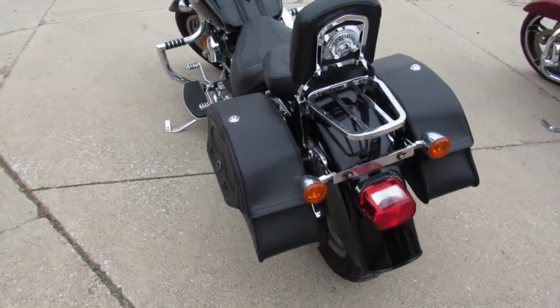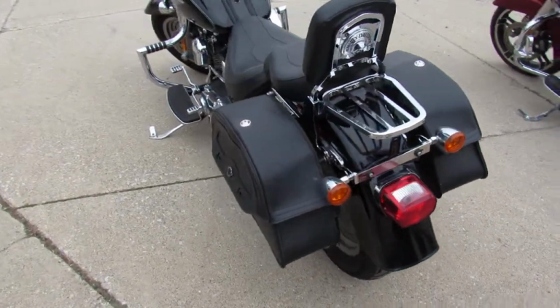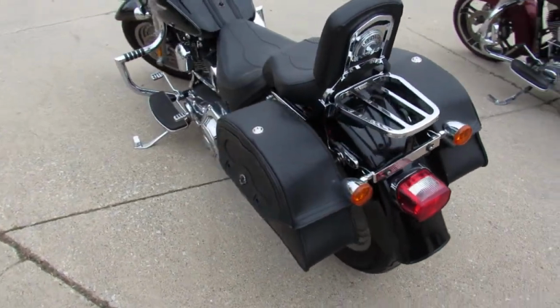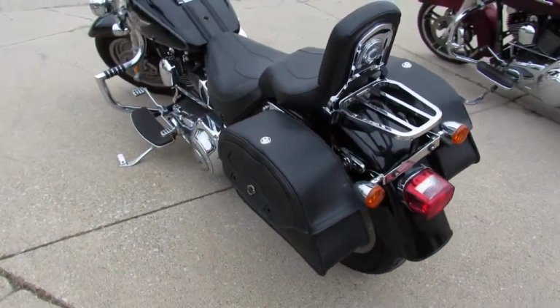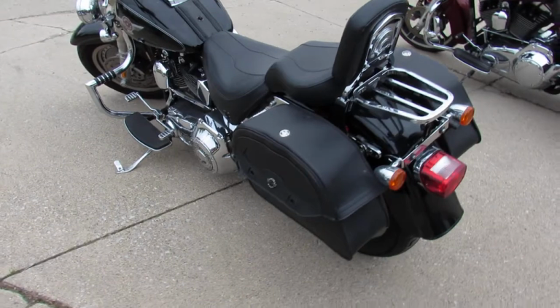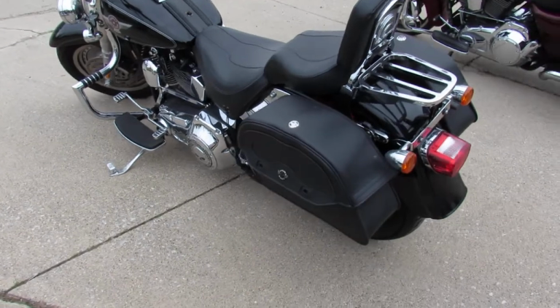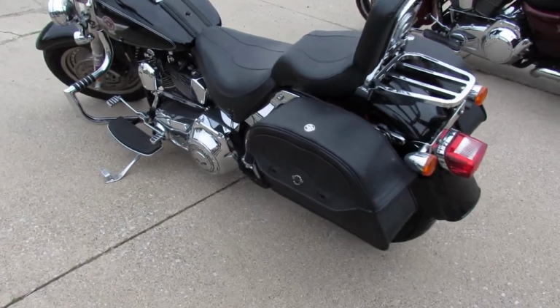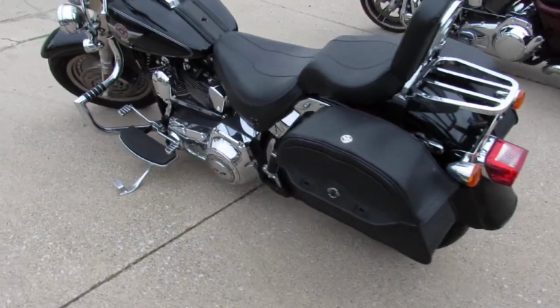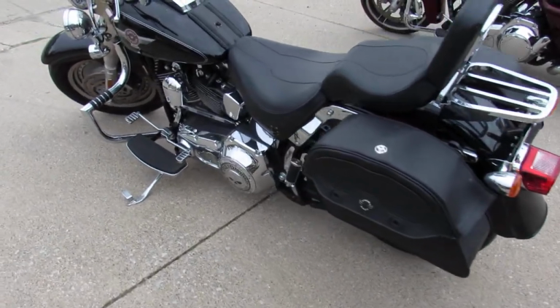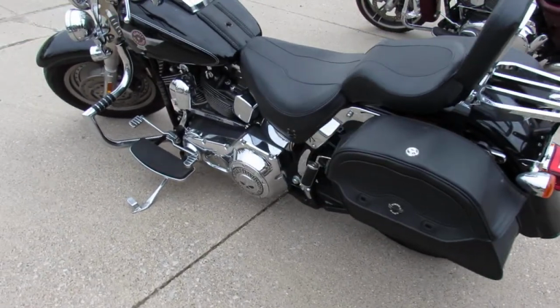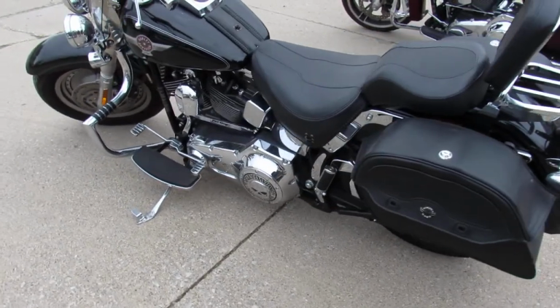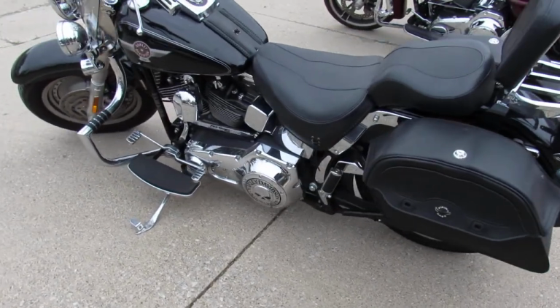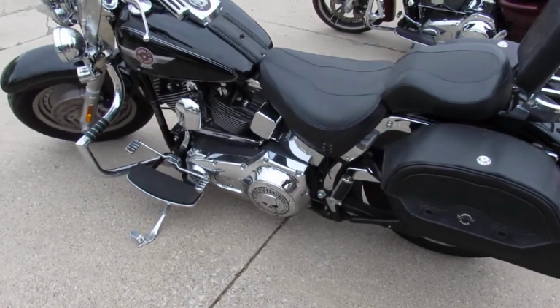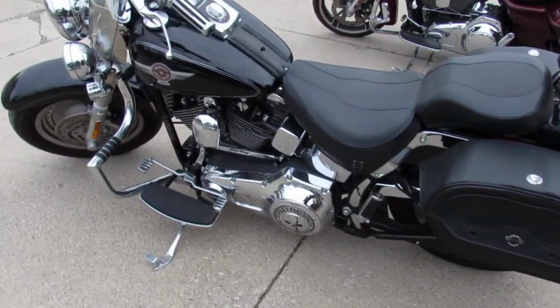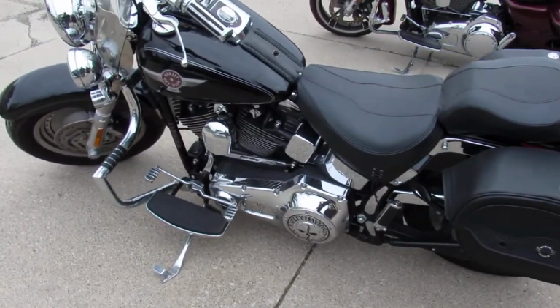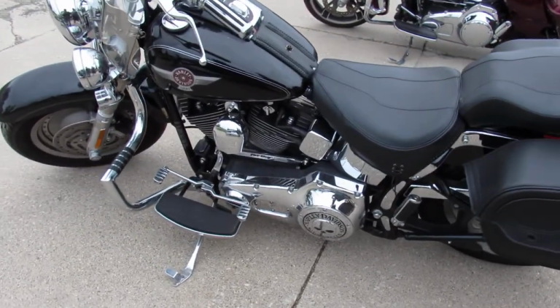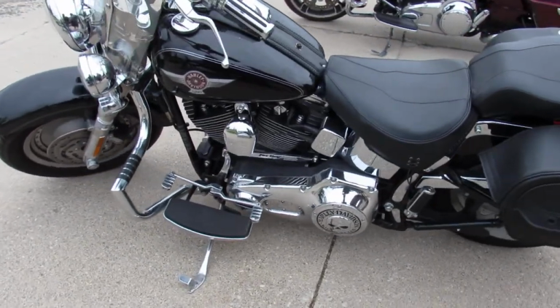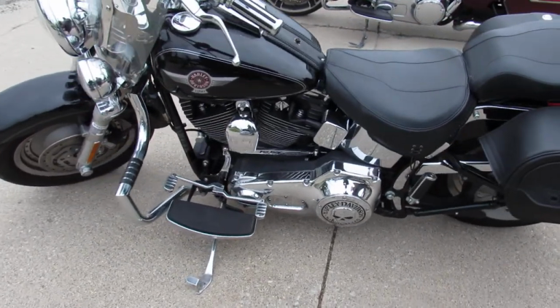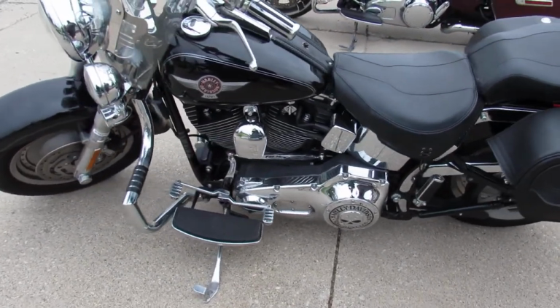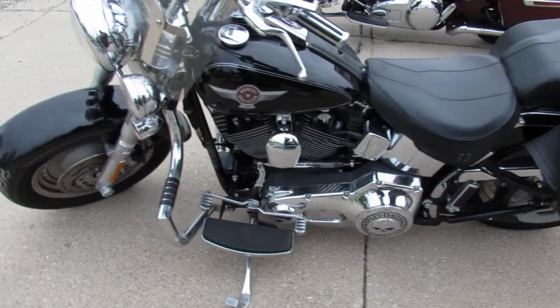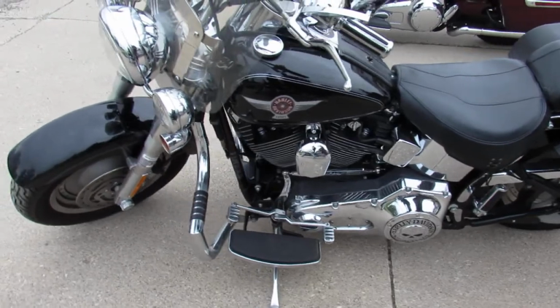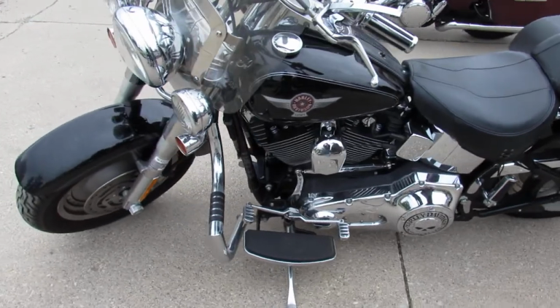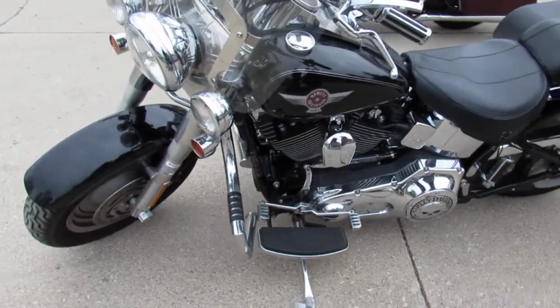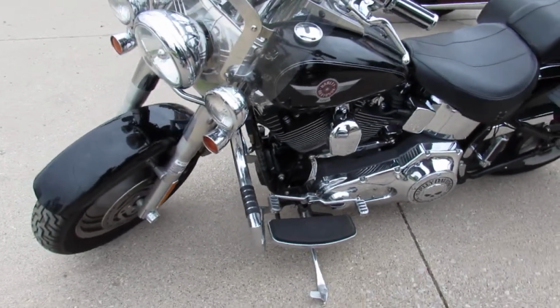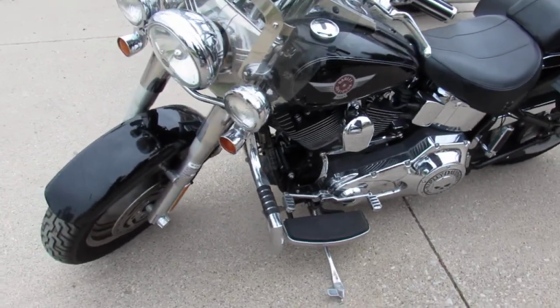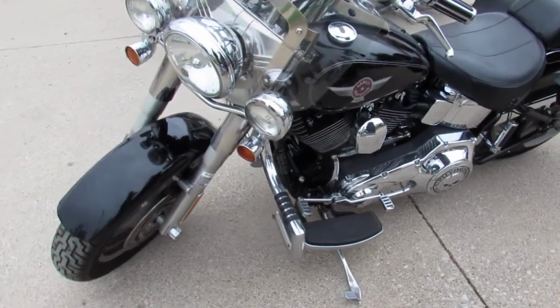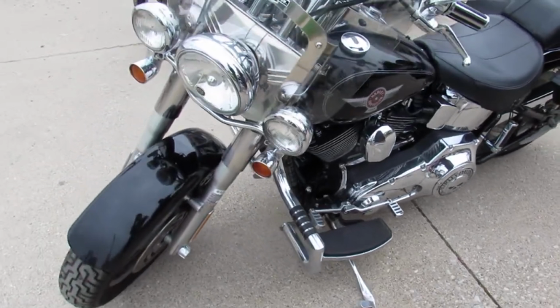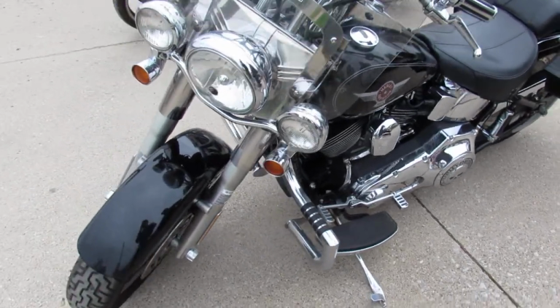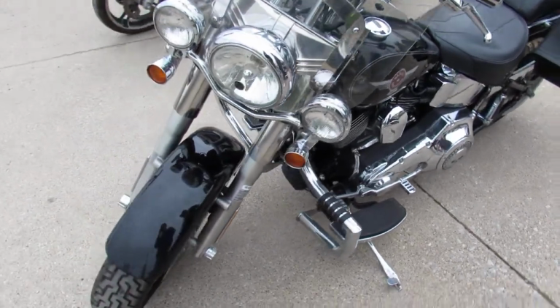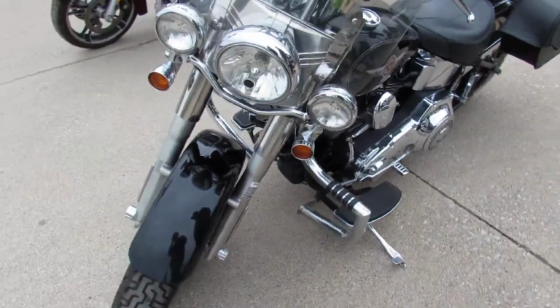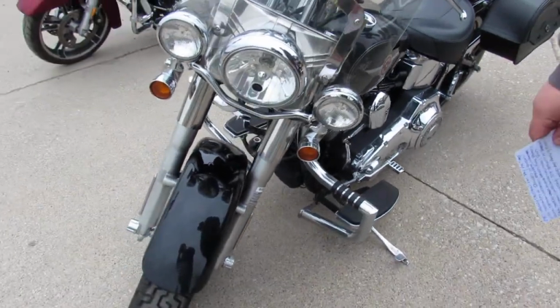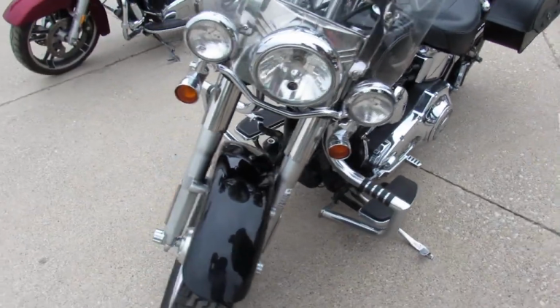This one here is a 2006 Fatboy for sale. All kinds of extras: quick detach windshield, backrests, luggage racks, saddlebags, engine guards, floorboards, custom motor controls and more. This one has it all, really.